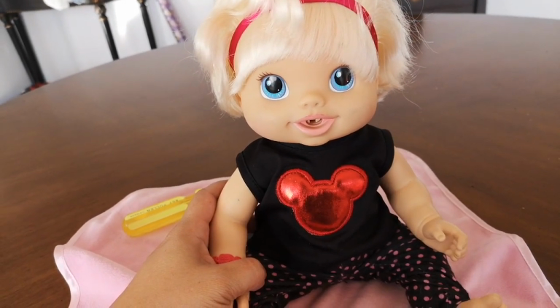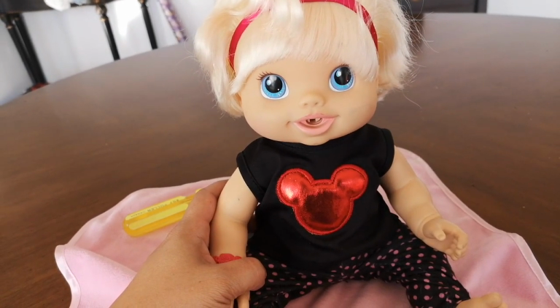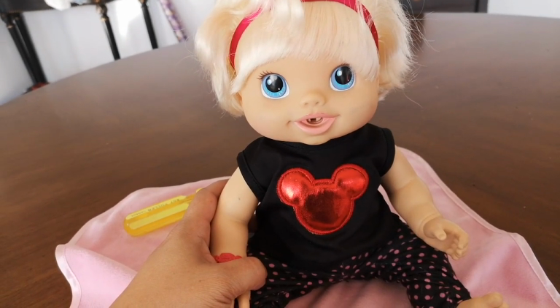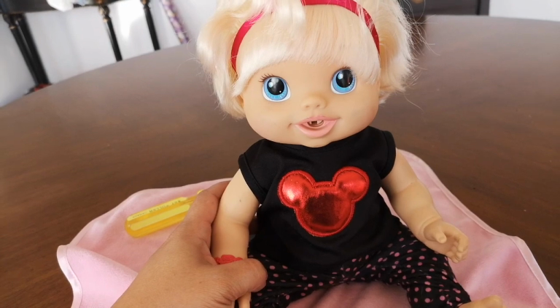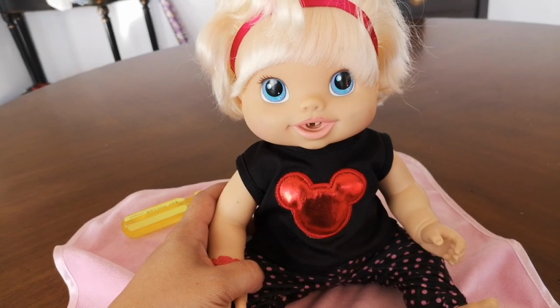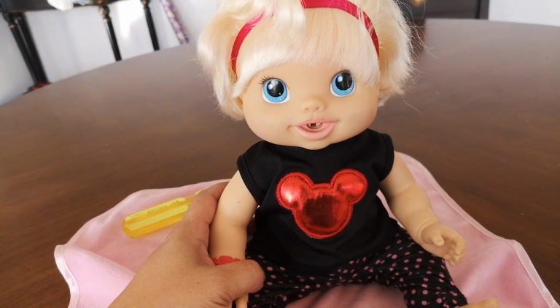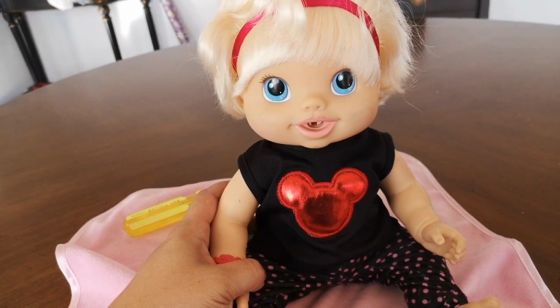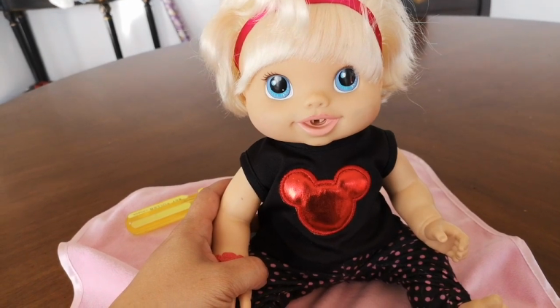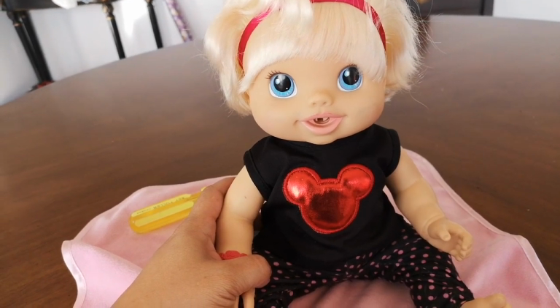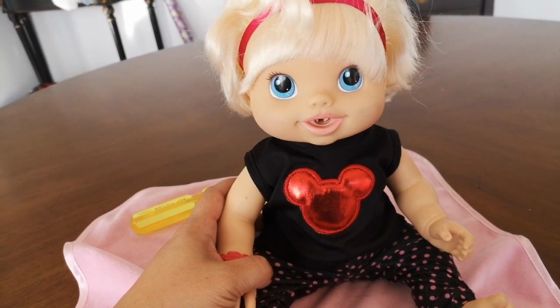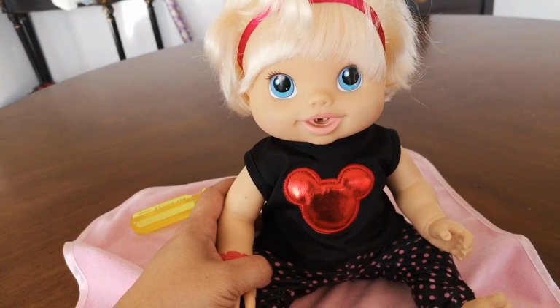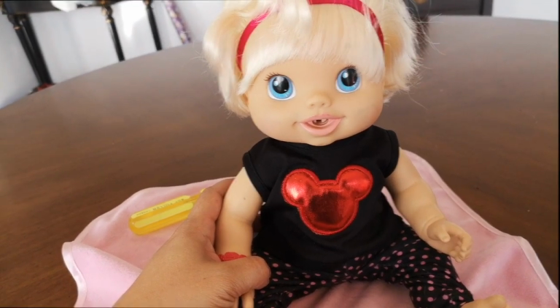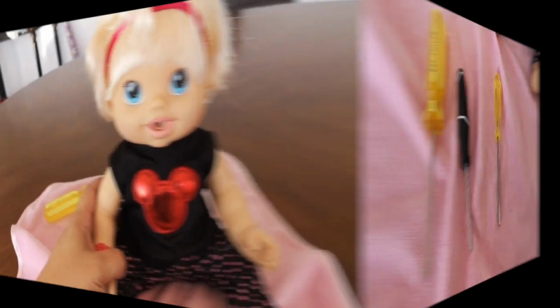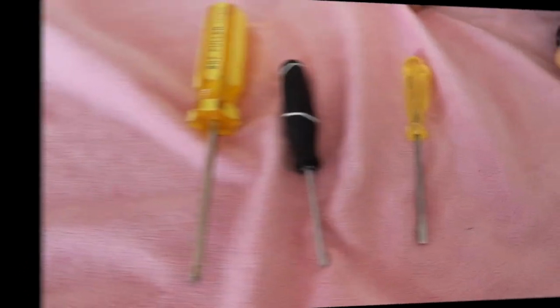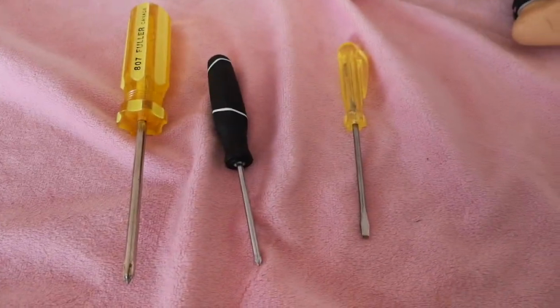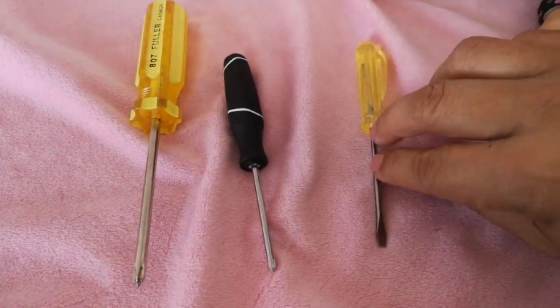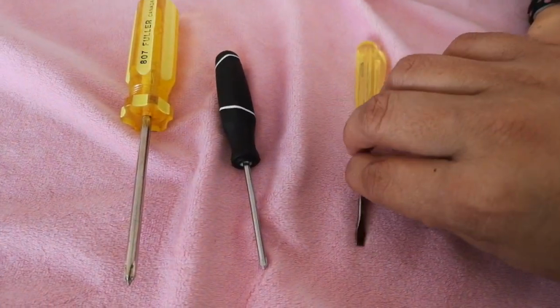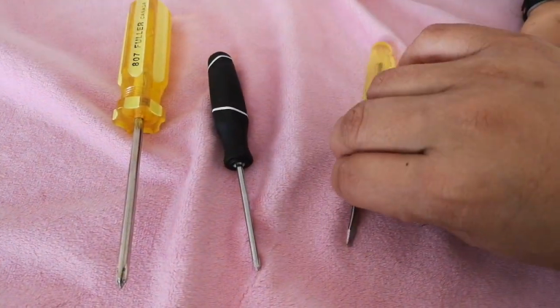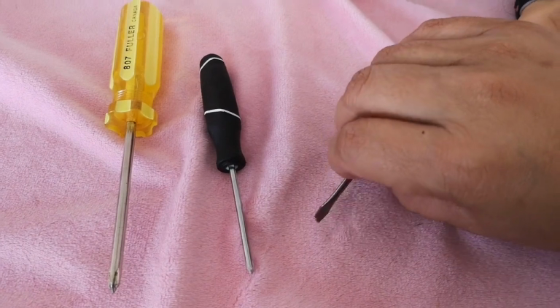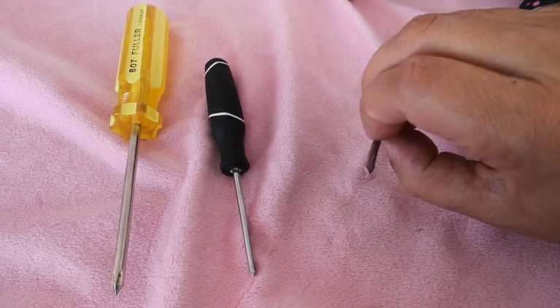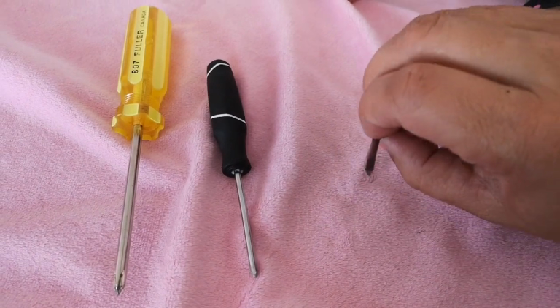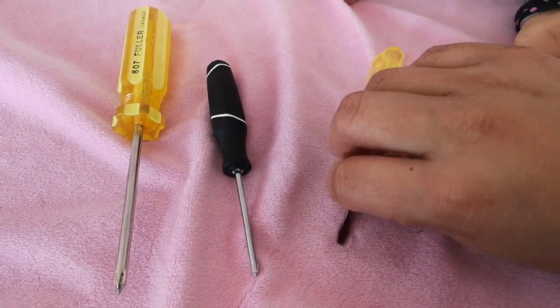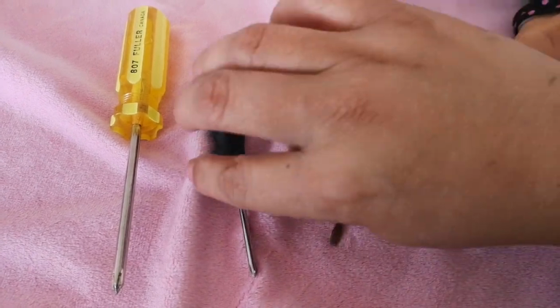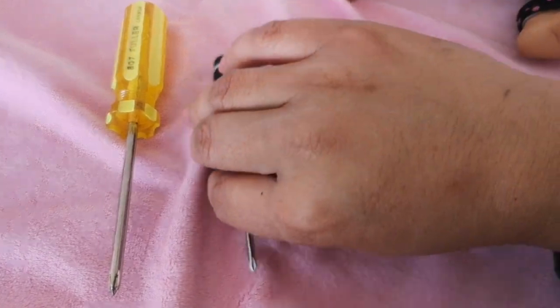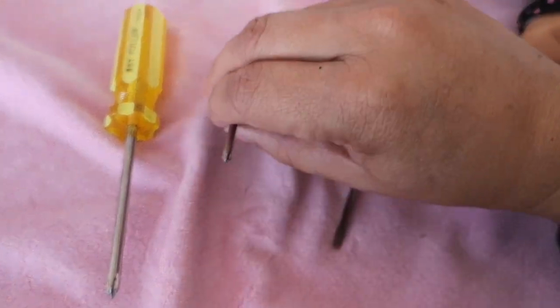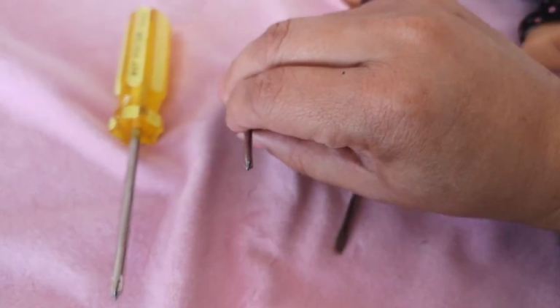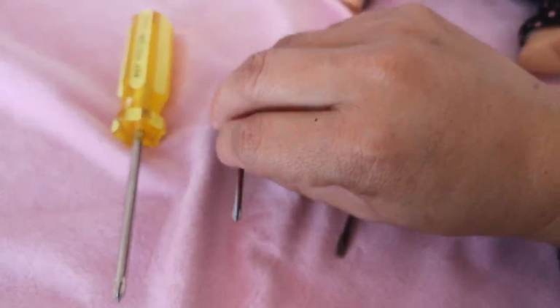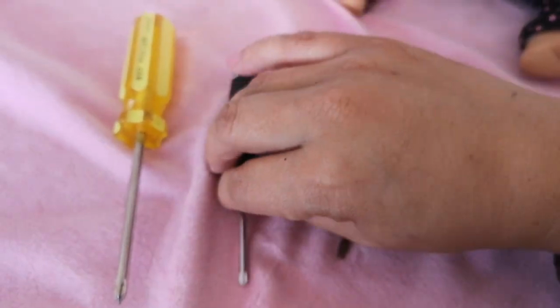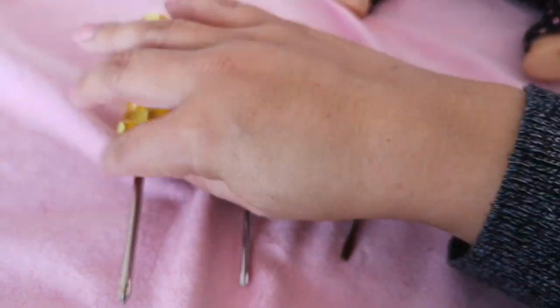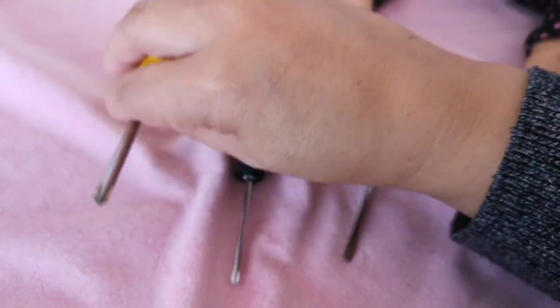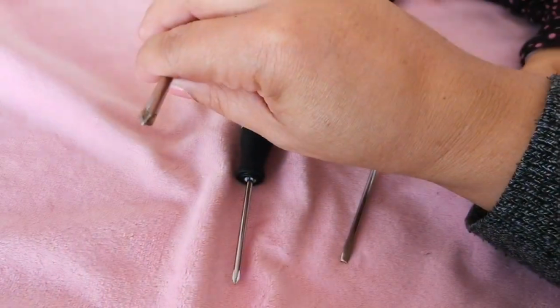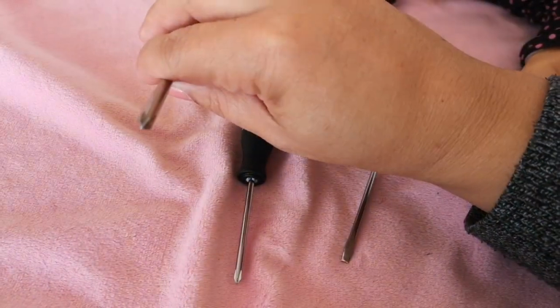I don't know how to really fix that, but at least we can see what's going on. Whenever I take apart a doll, I make sure to have a flat head and a few sizes of Phillips screwdrivers.